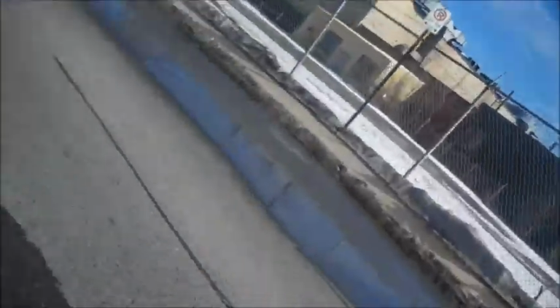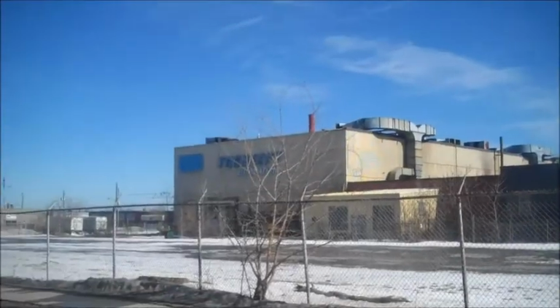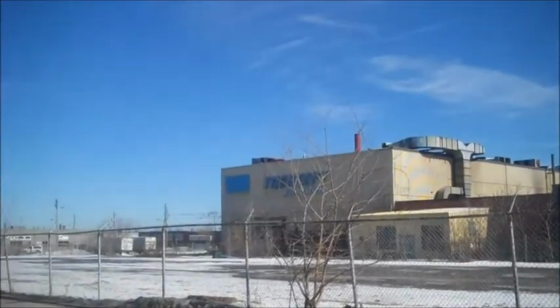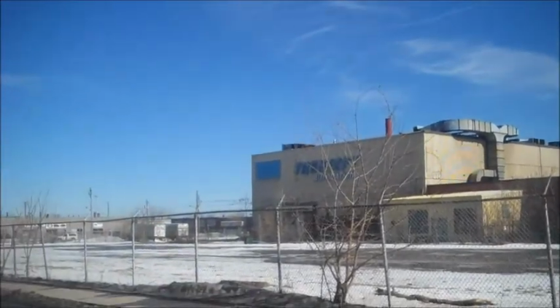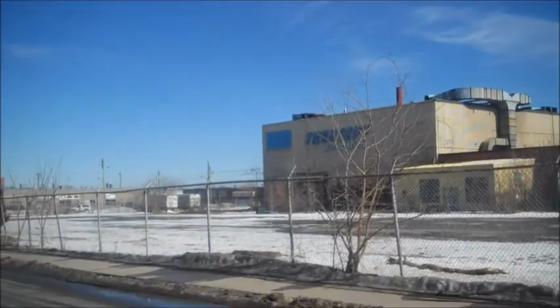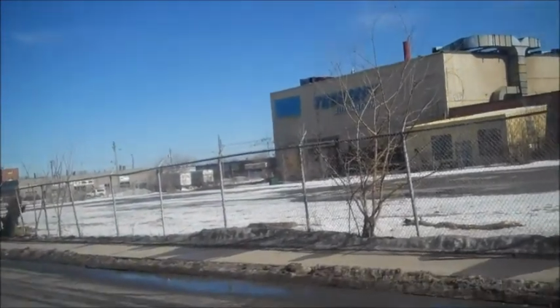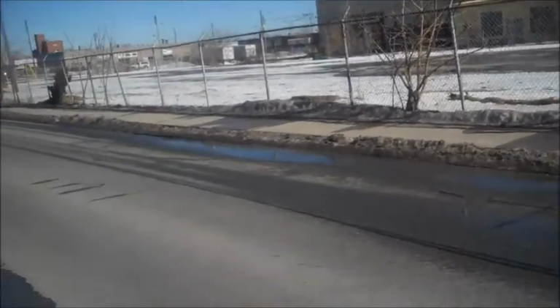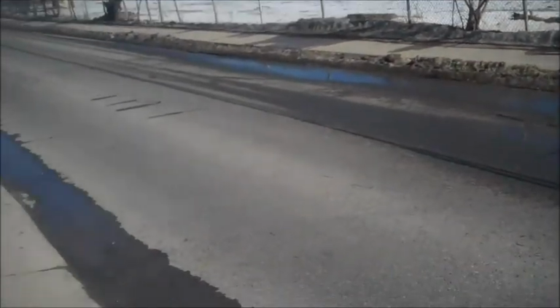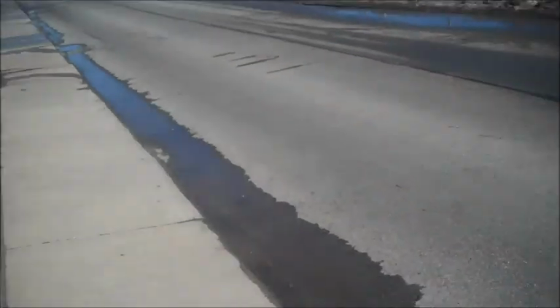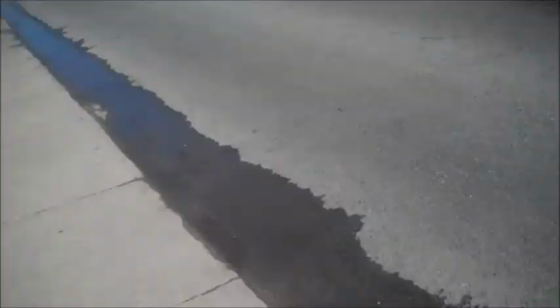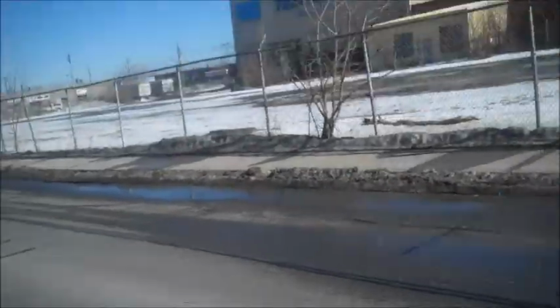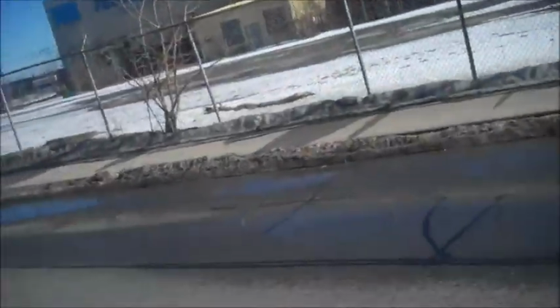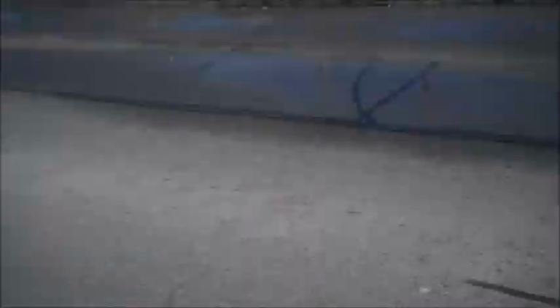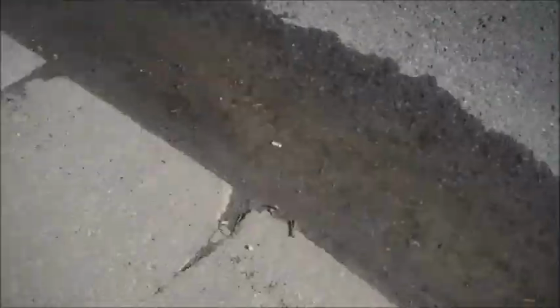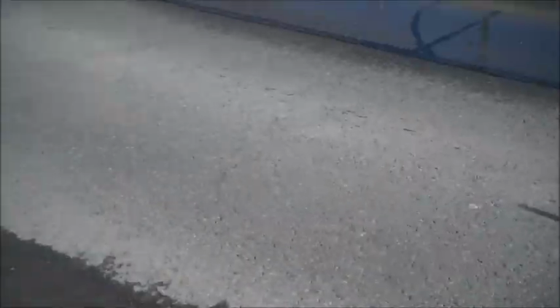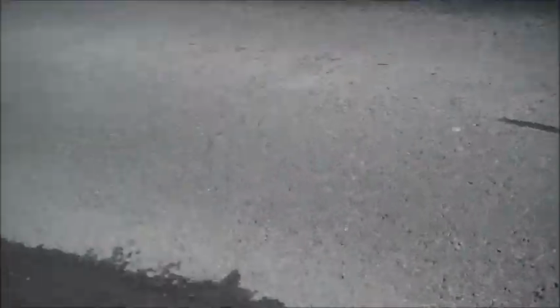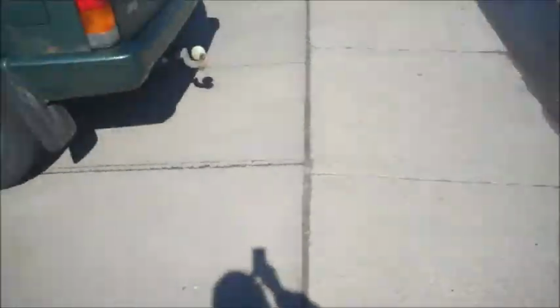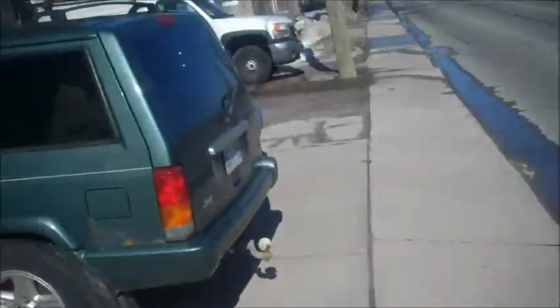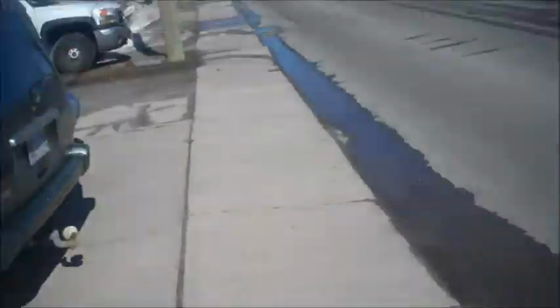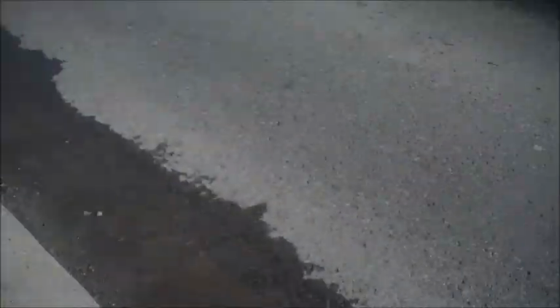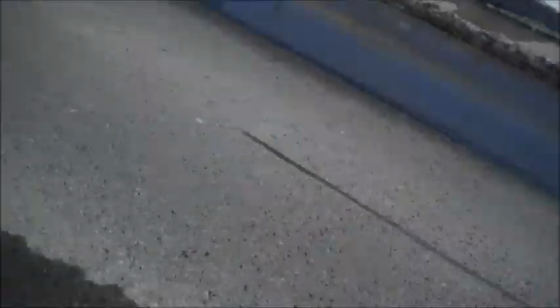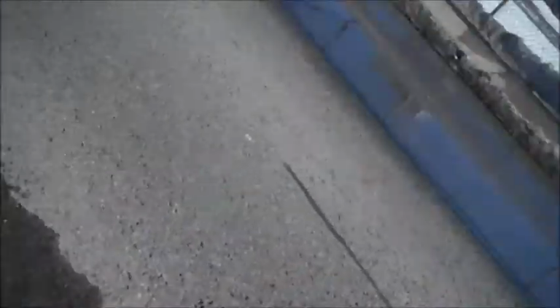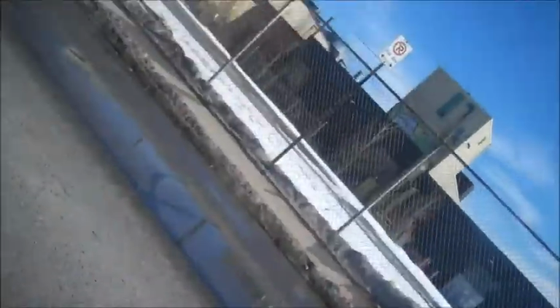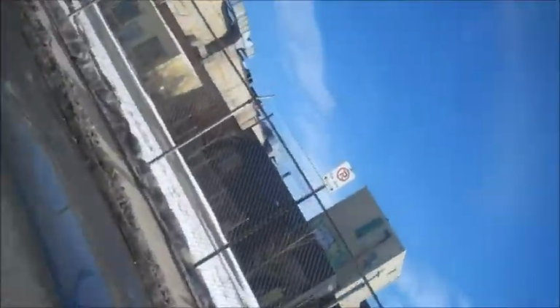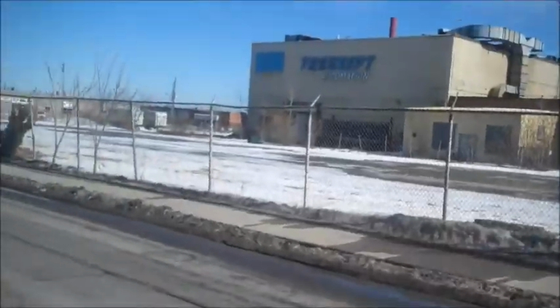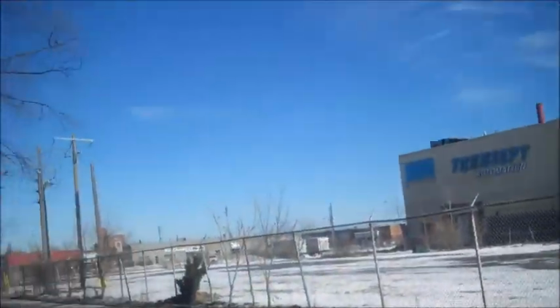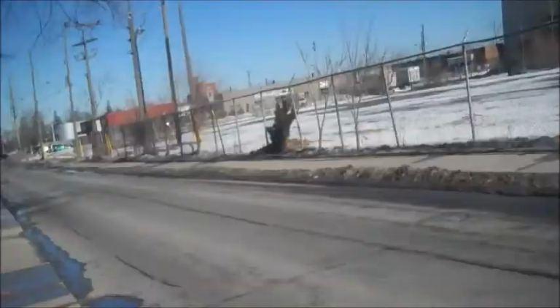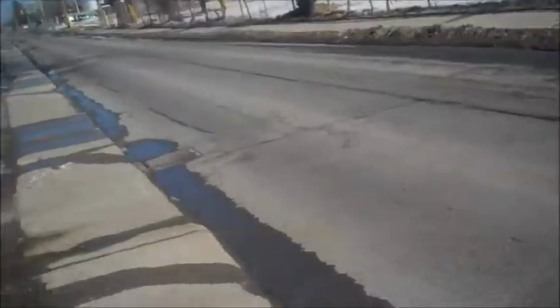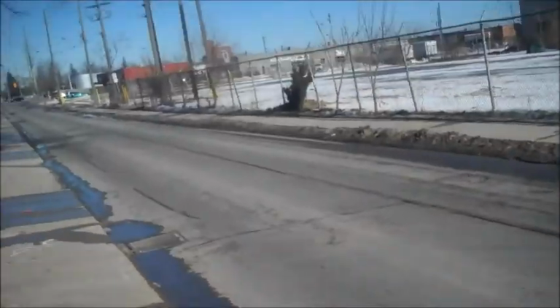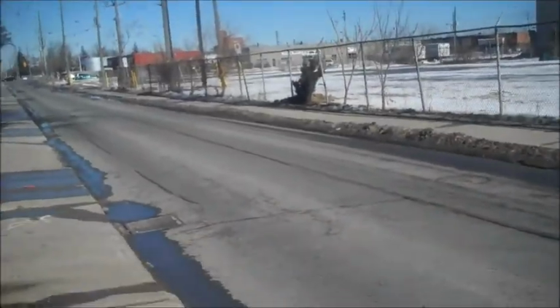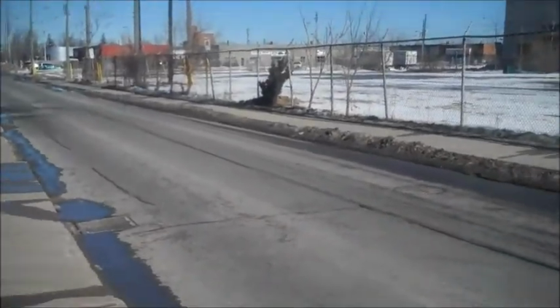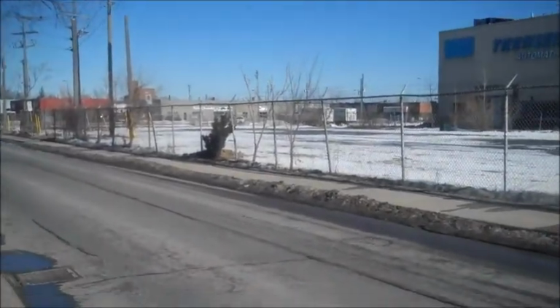This video has bits and pieces of me walking and stuff, so I do a lot of editing. I'm going to walk up to Erie Street and then we're going to go through it. The sidewalks are all on an angle, so we have to be careful.